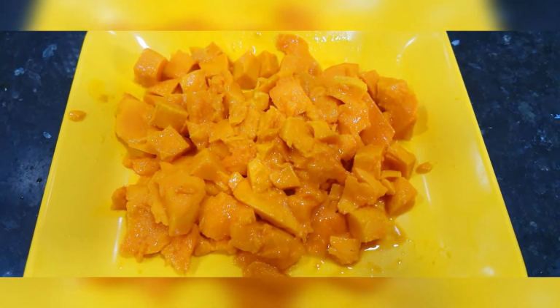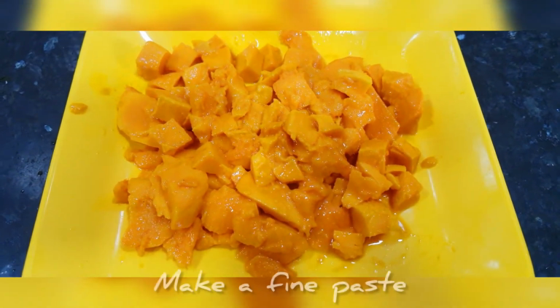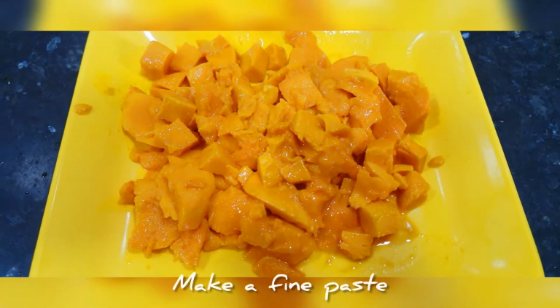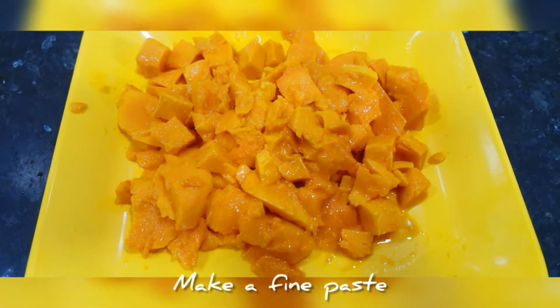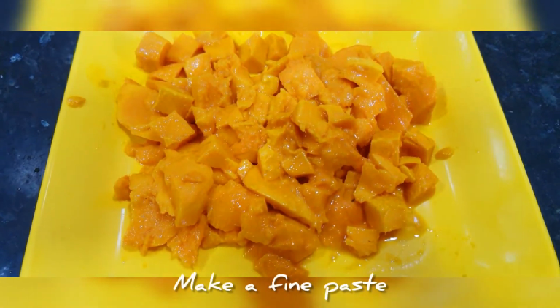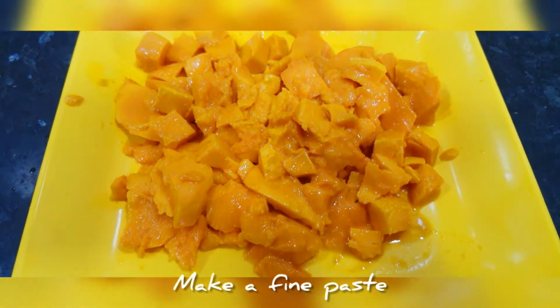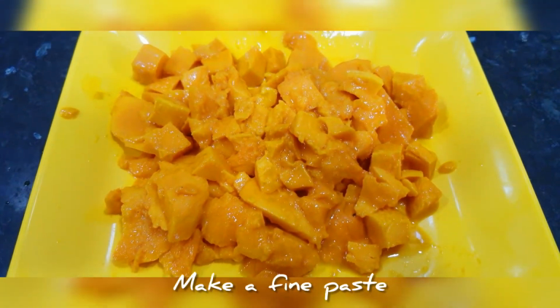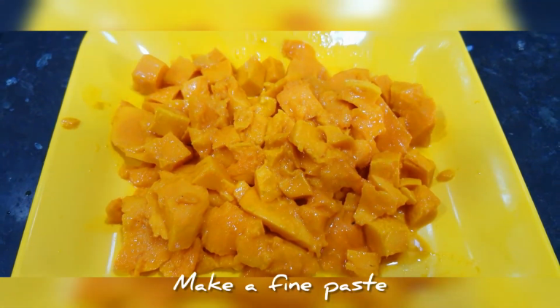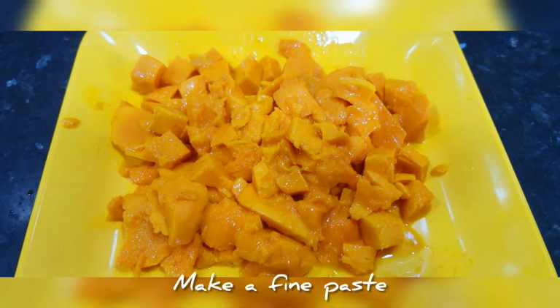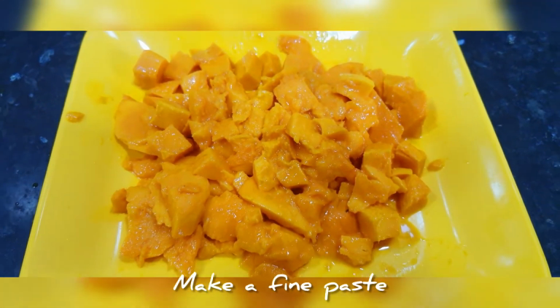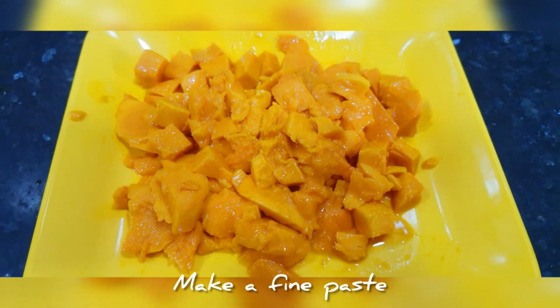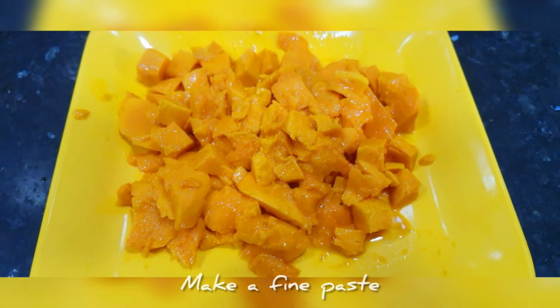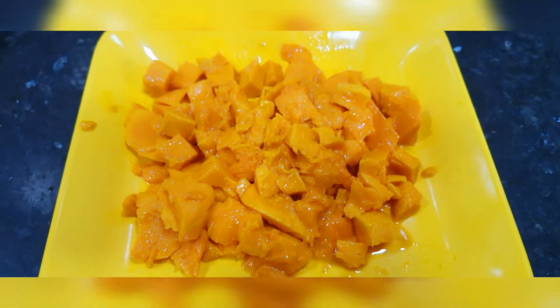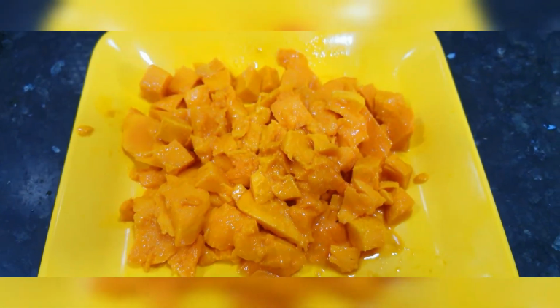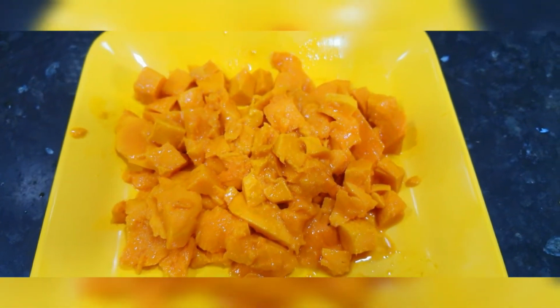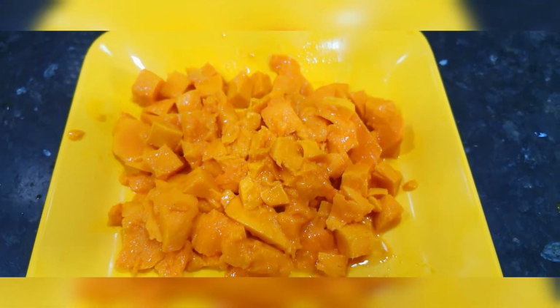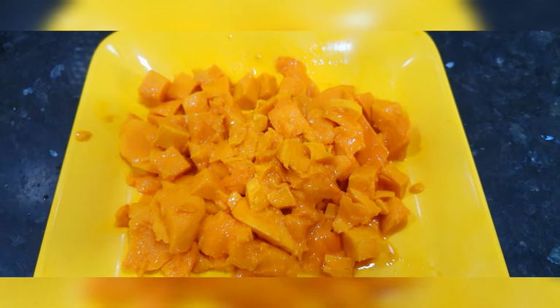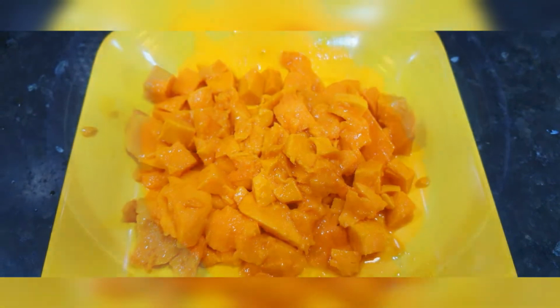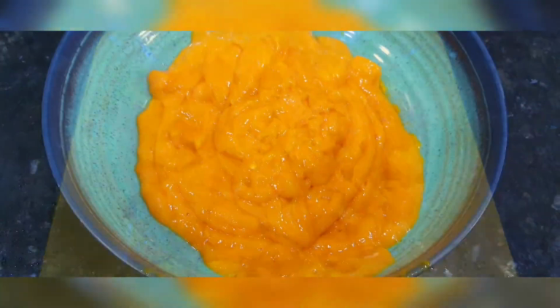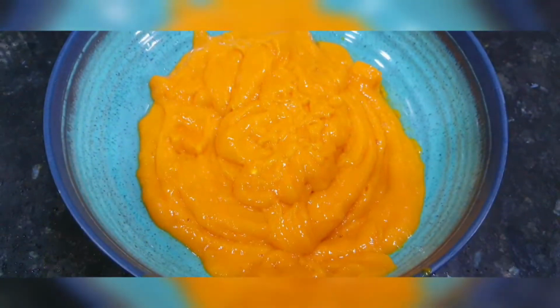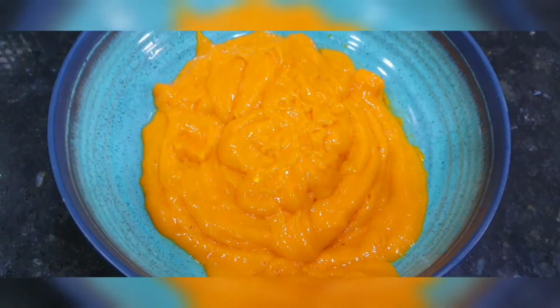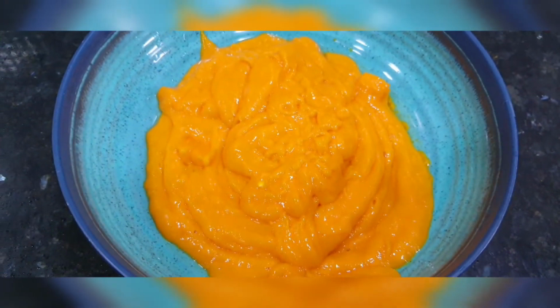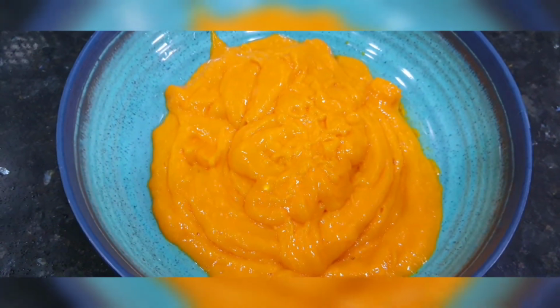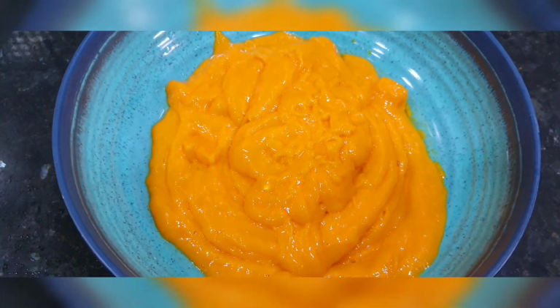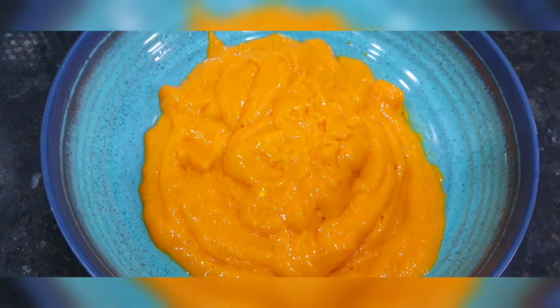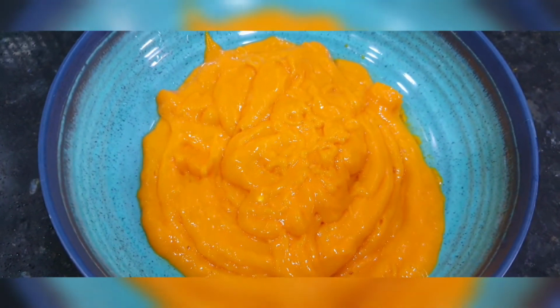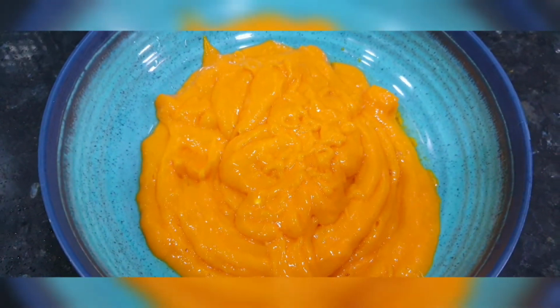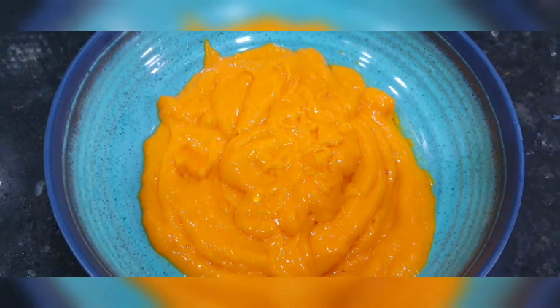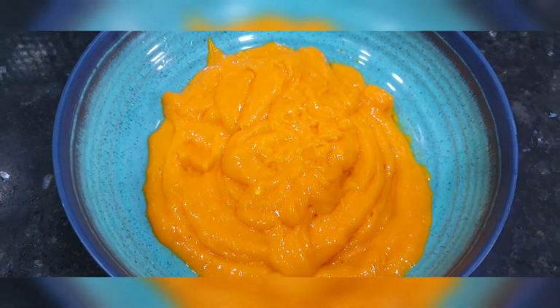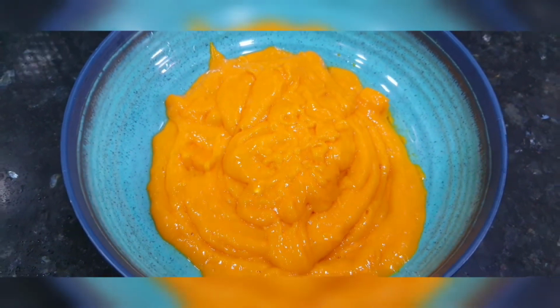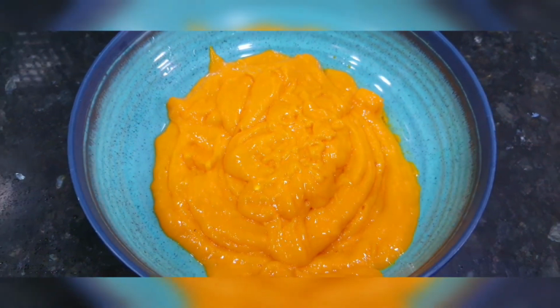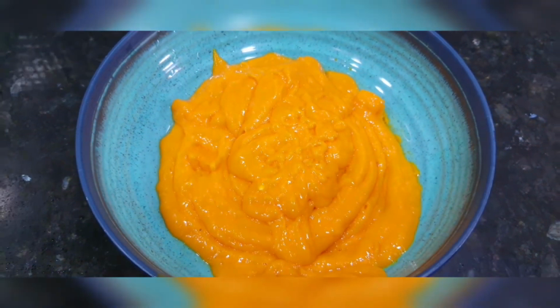Now we're going to make a finely paste of this mango. We're going to blend the mangoes.